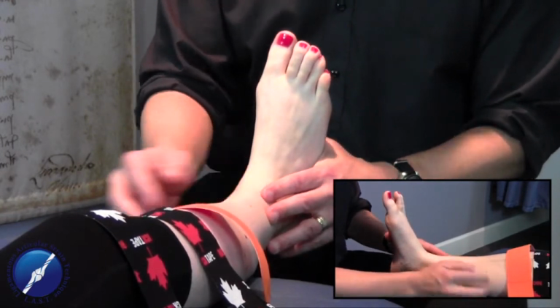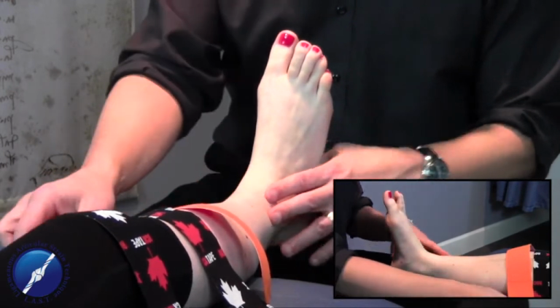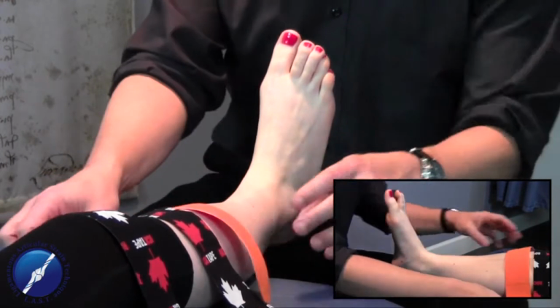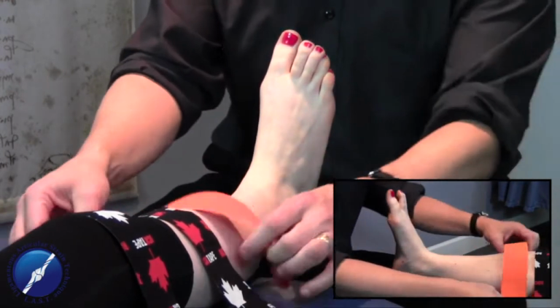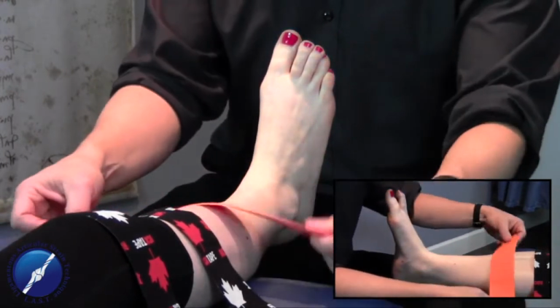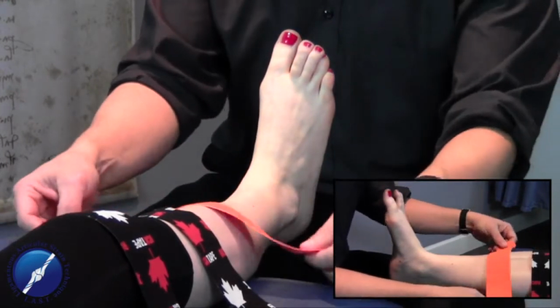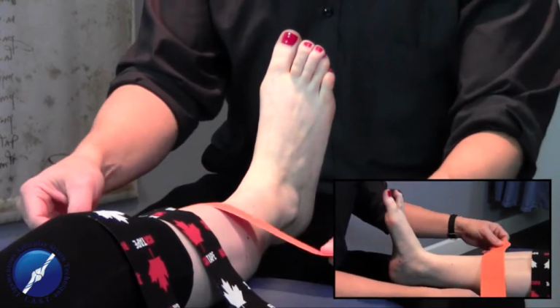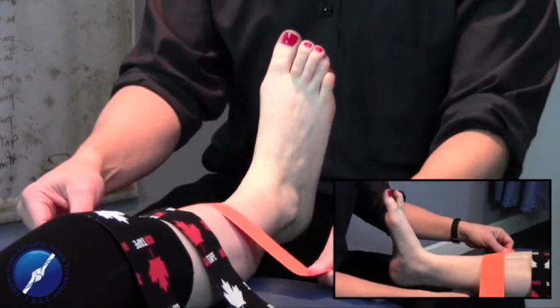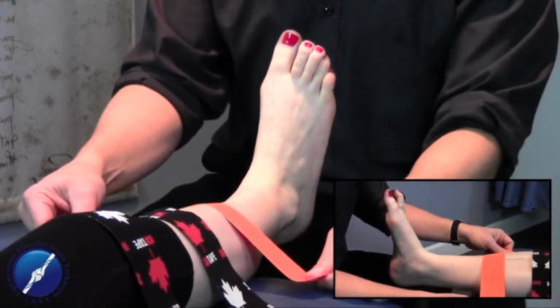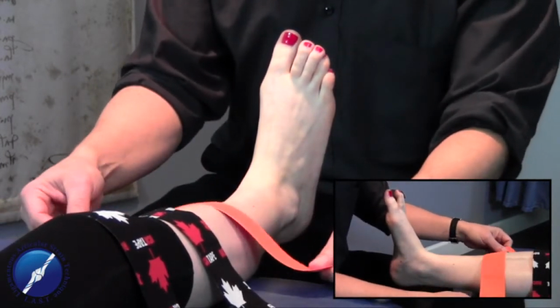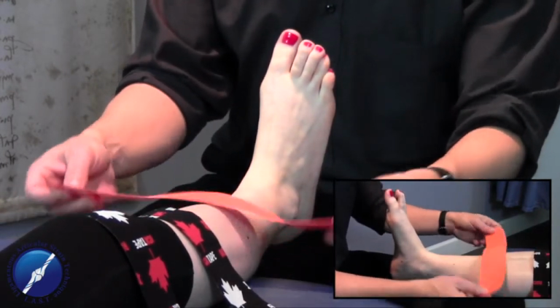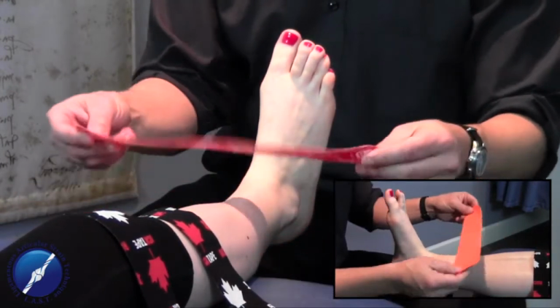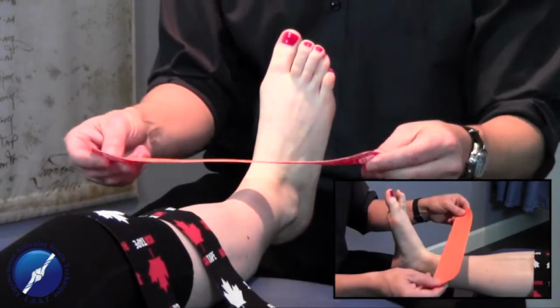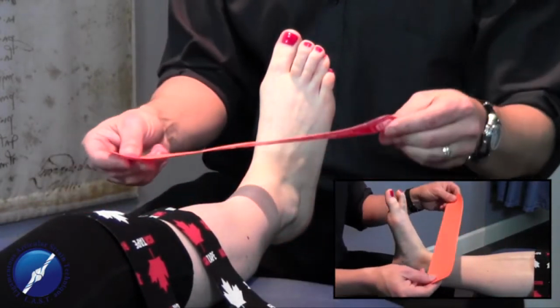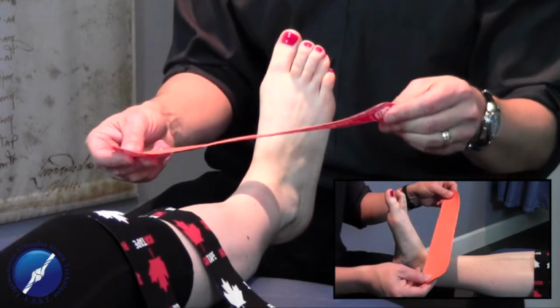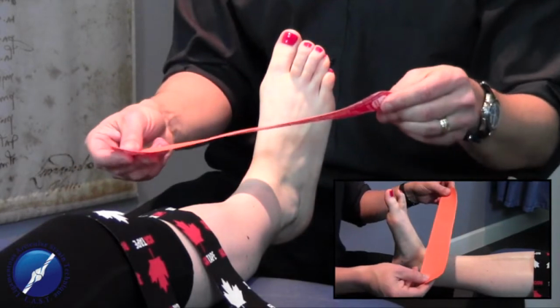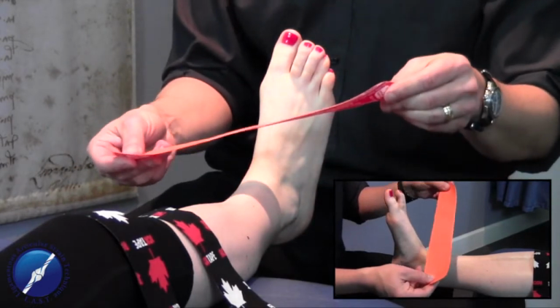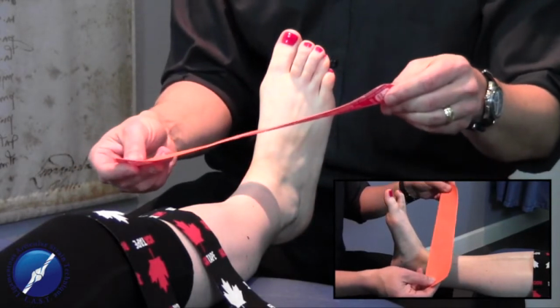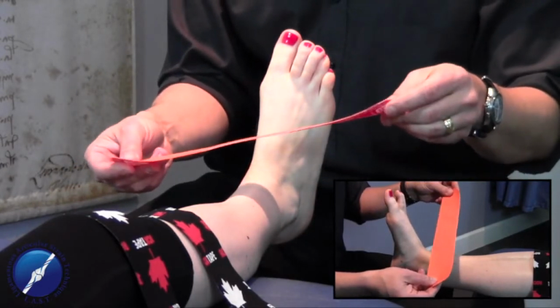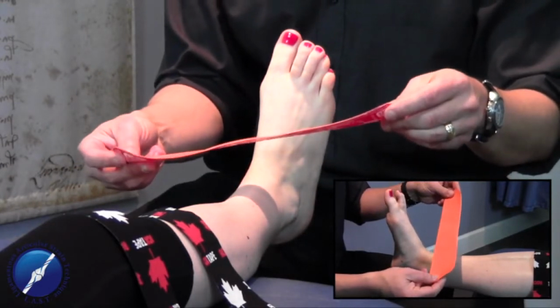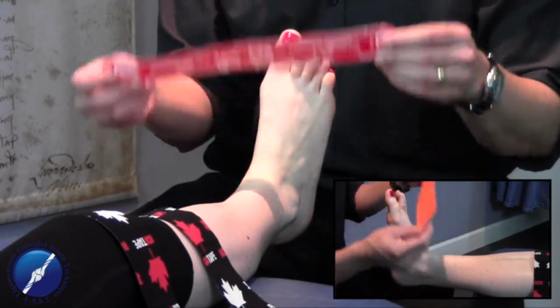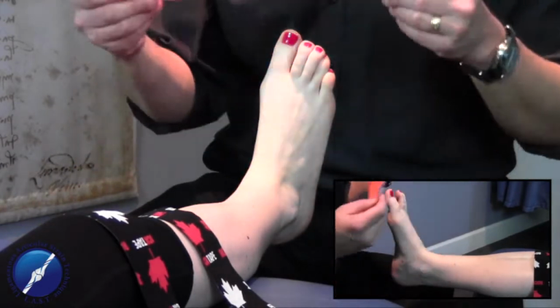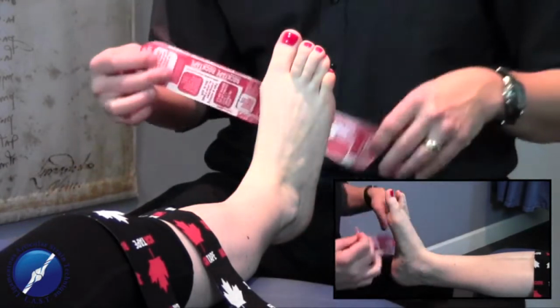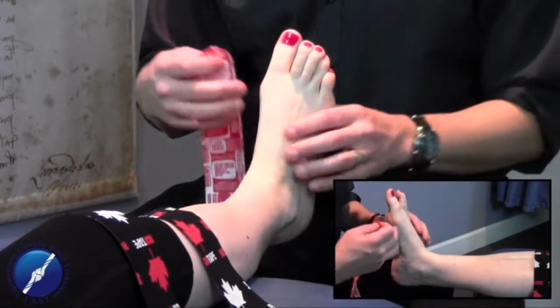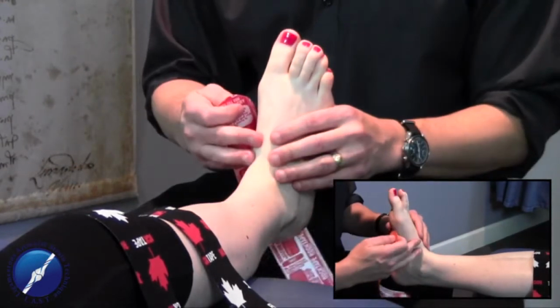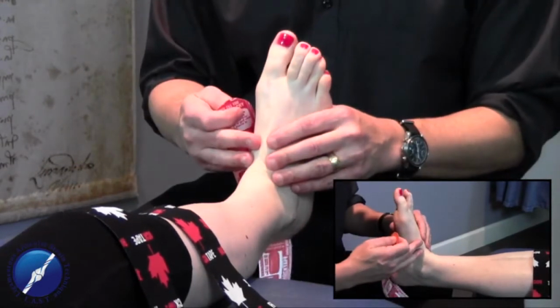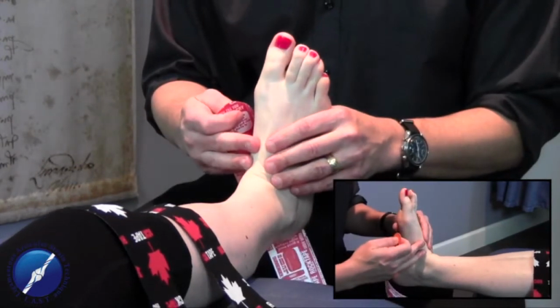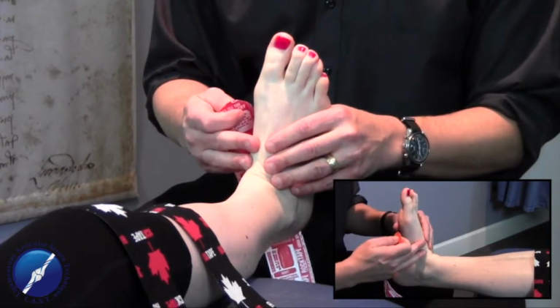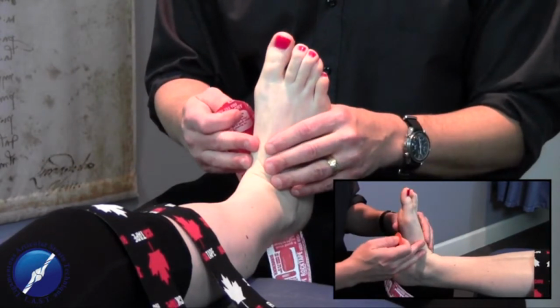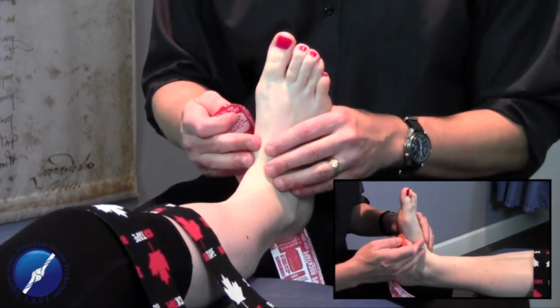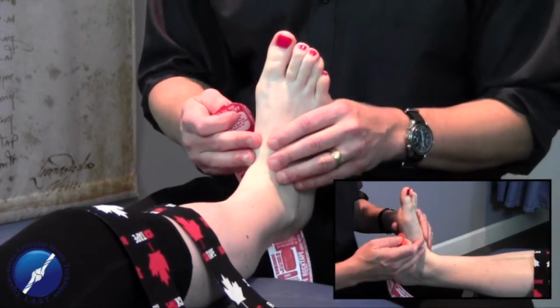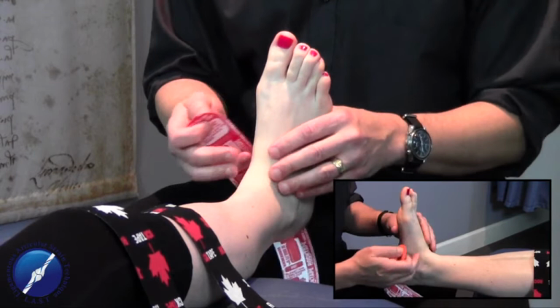I've got some pre-cut, pre-measured tape that I'm using. This is the rock tape. We tape for pain, posture, and performance.